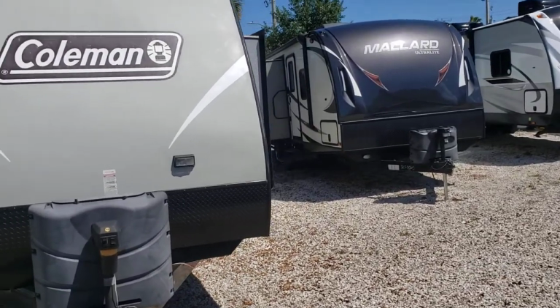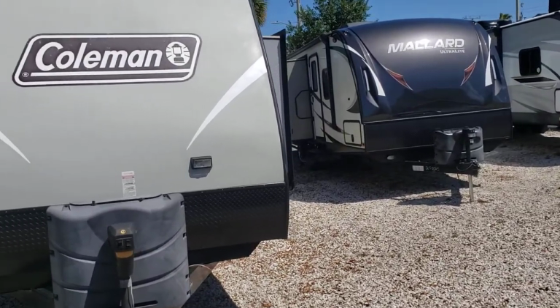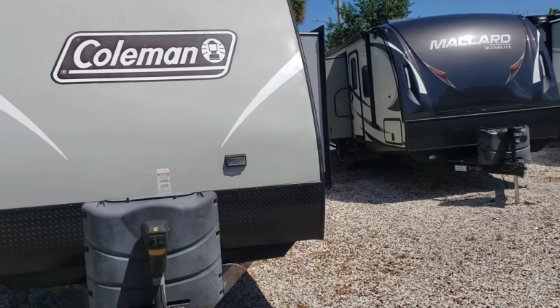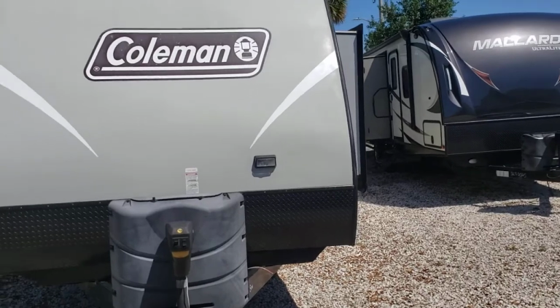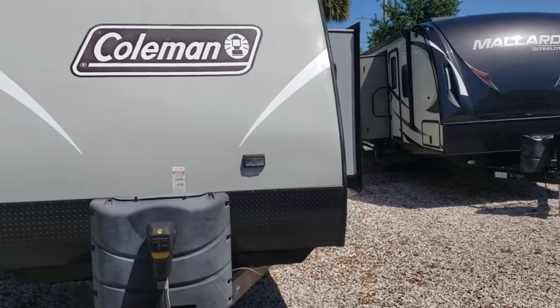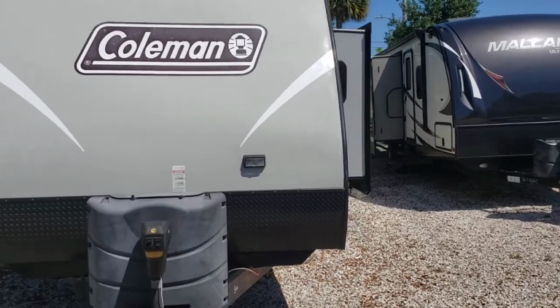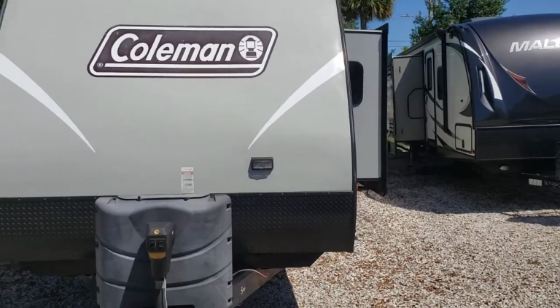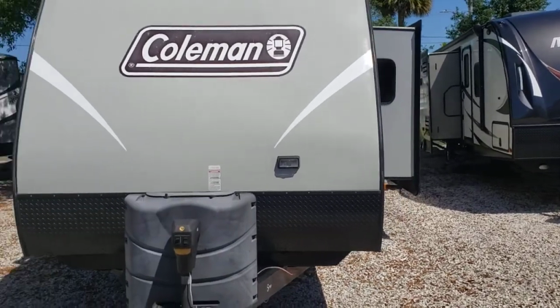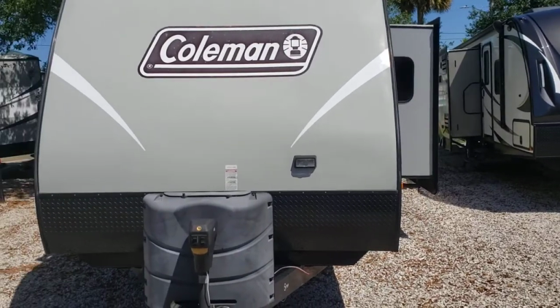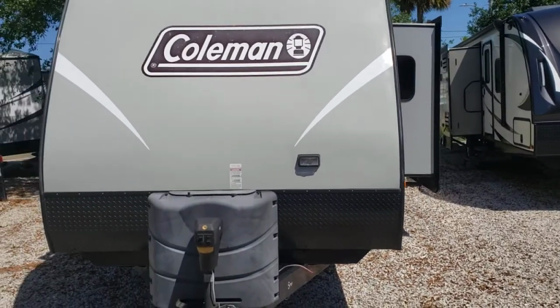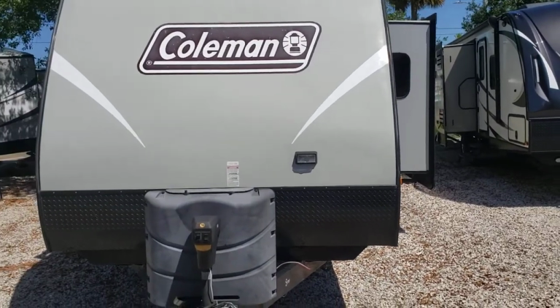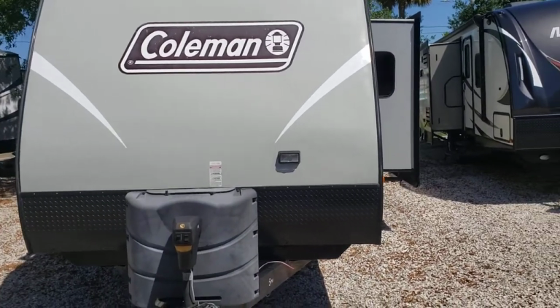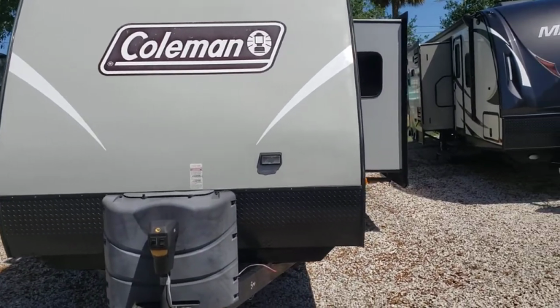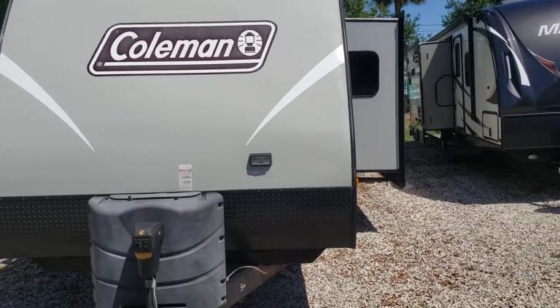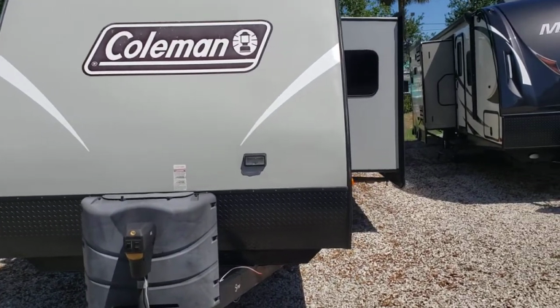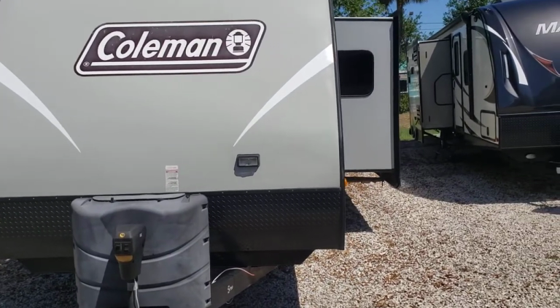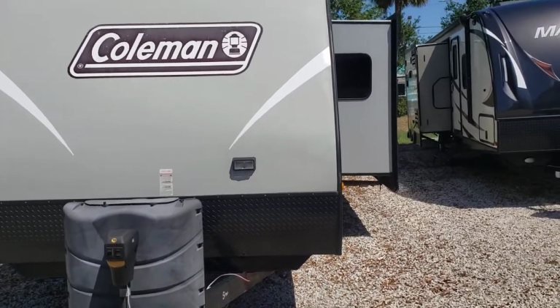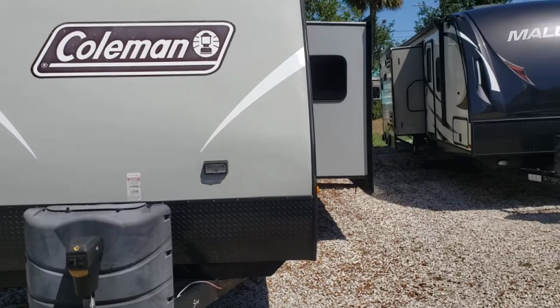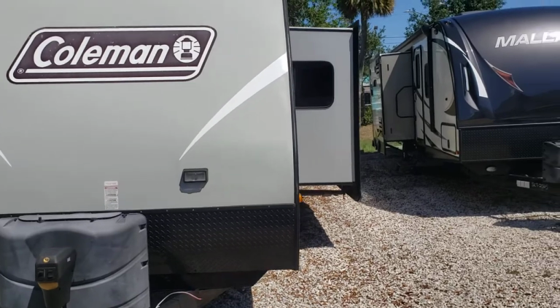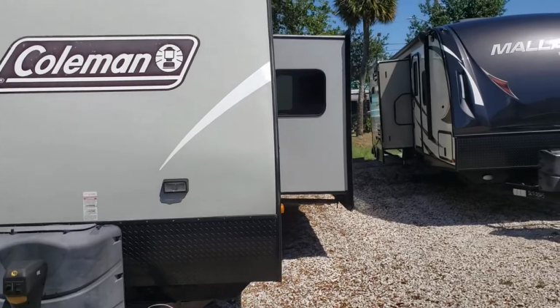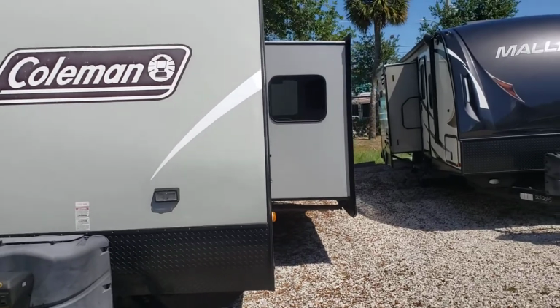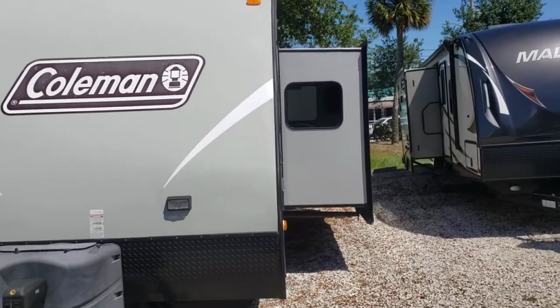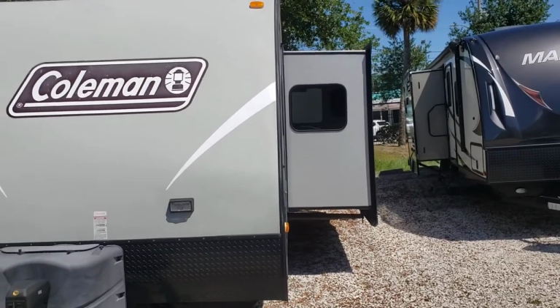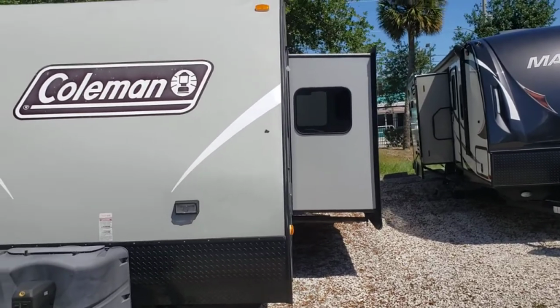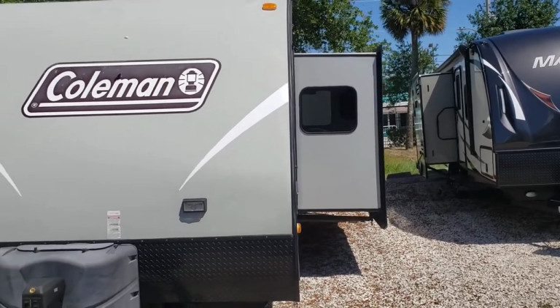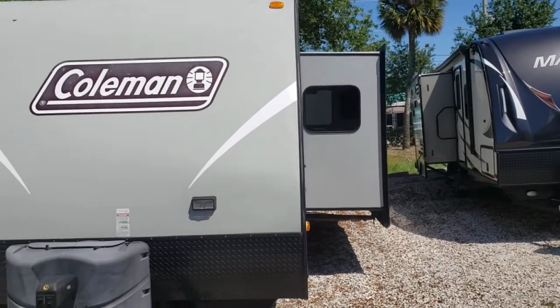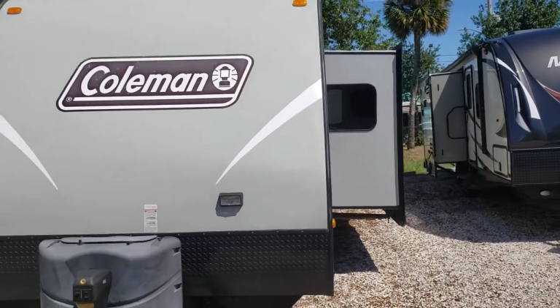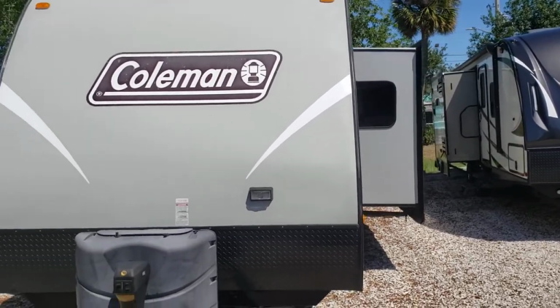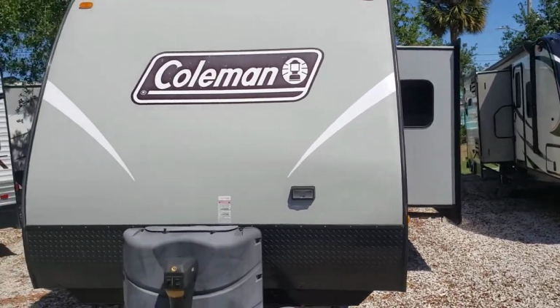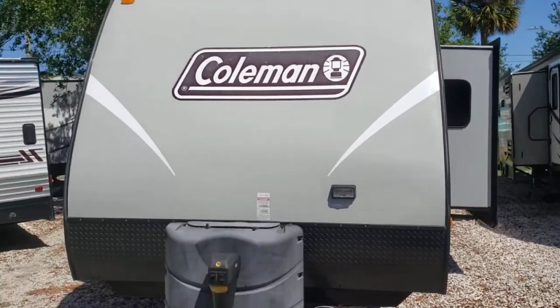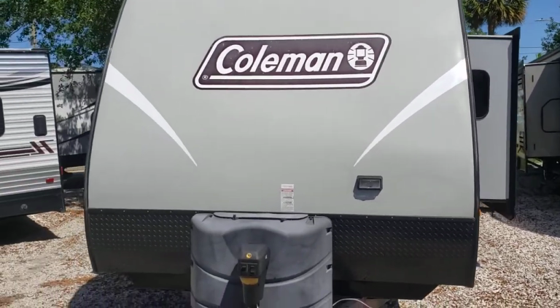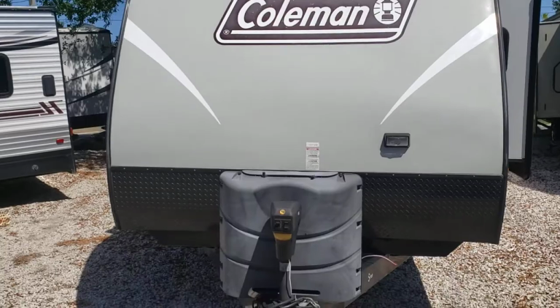This is a Coleman Lantern Series 2013 313 BH. This is a double slide unit, so you would get a slide in the bunk room and a slide in the living area.